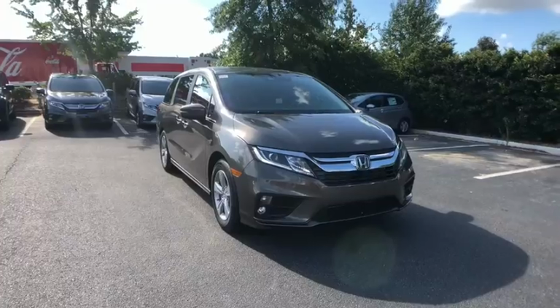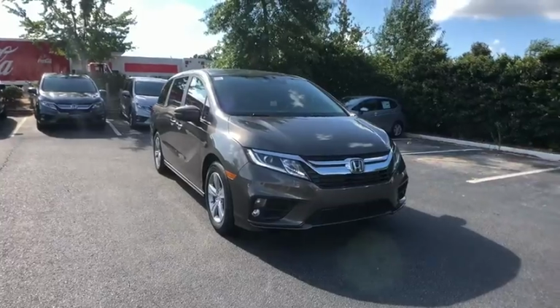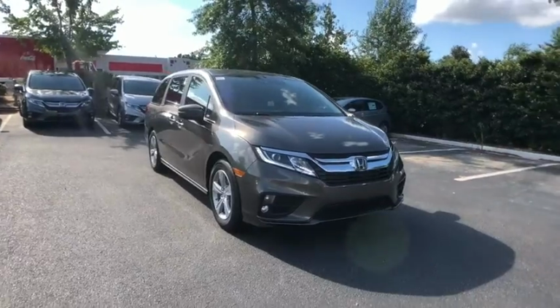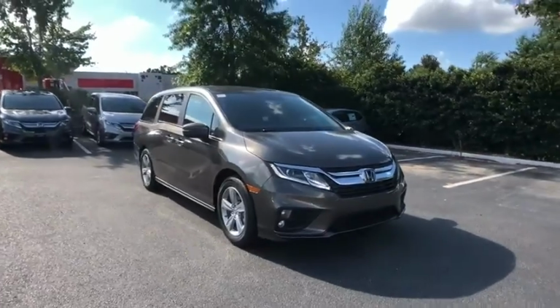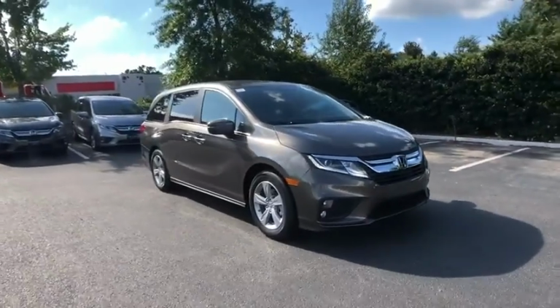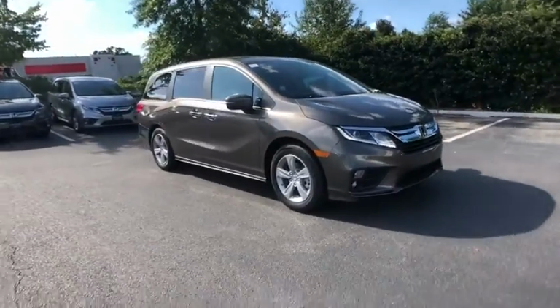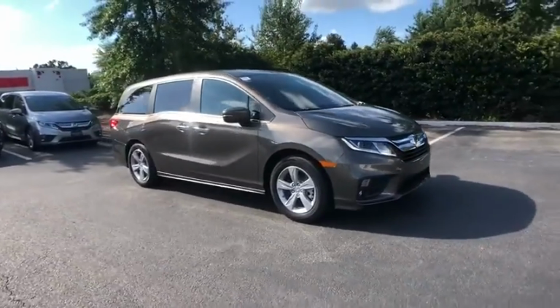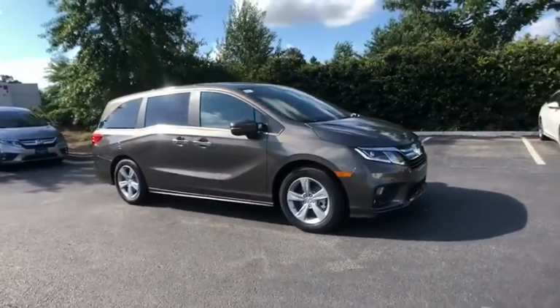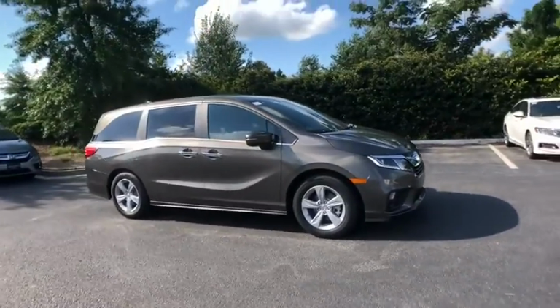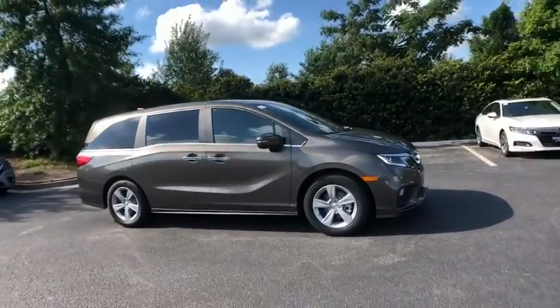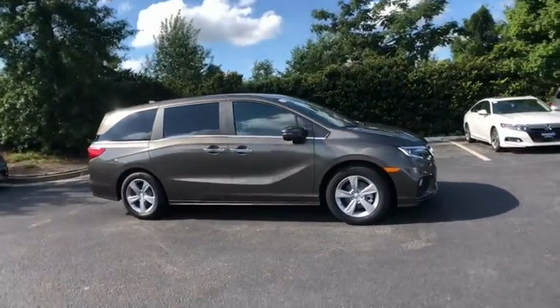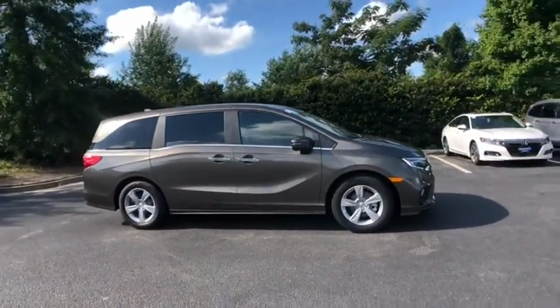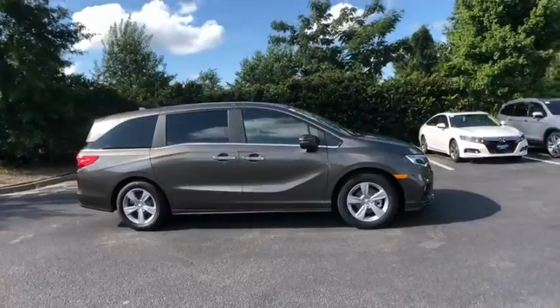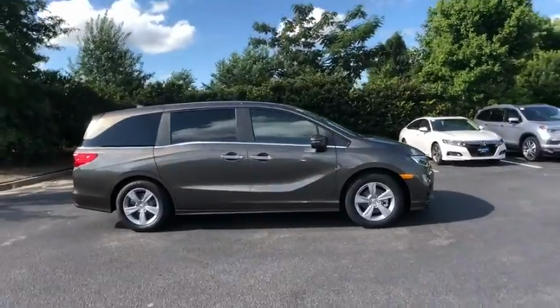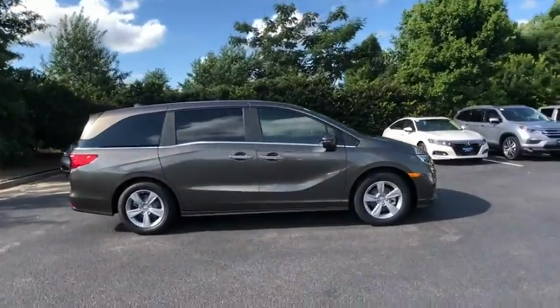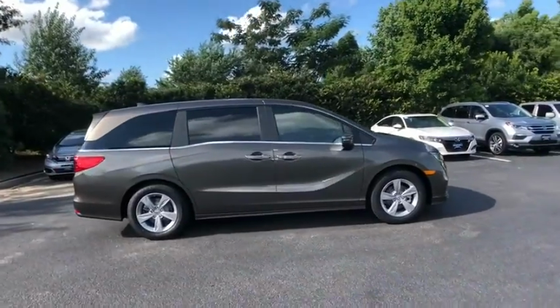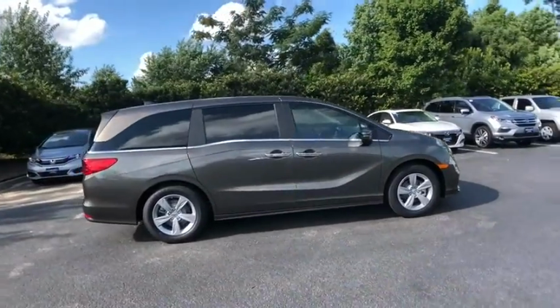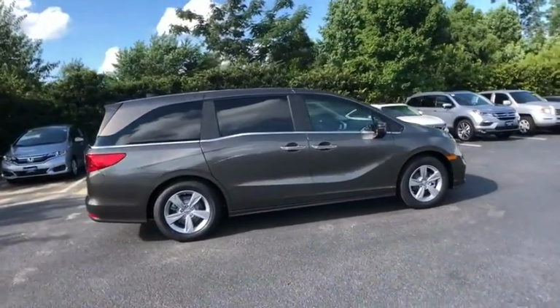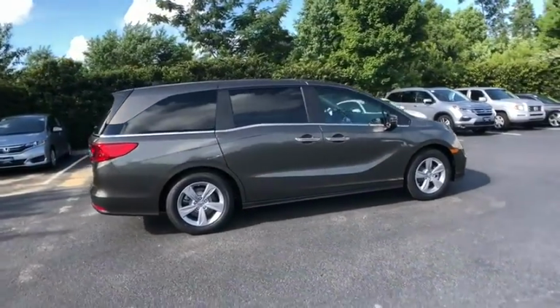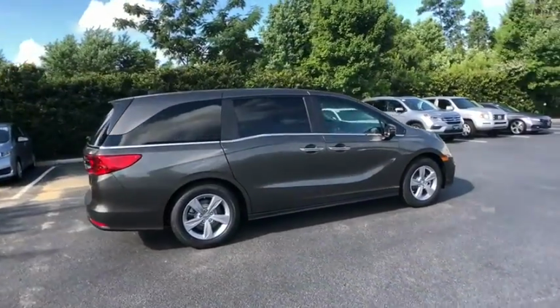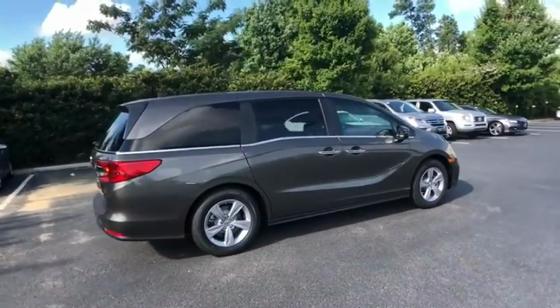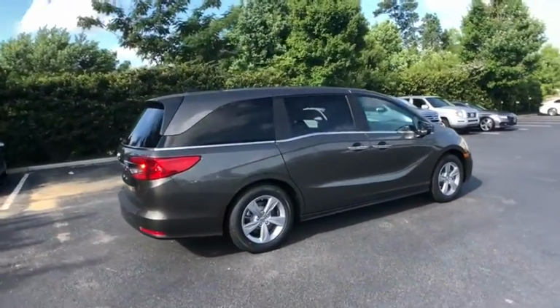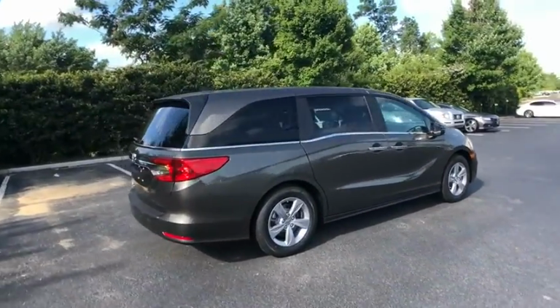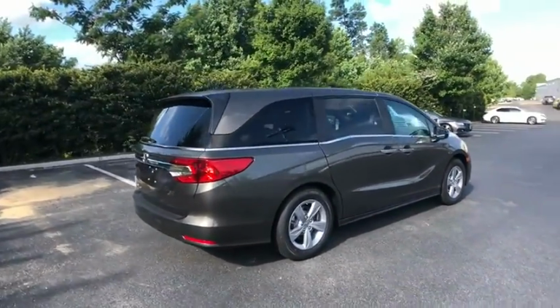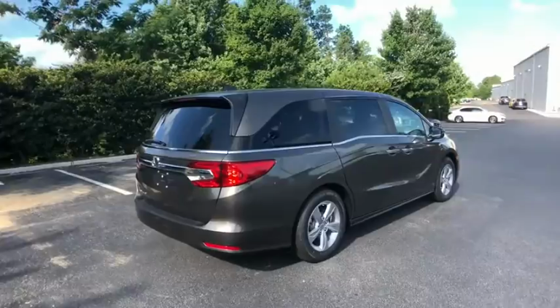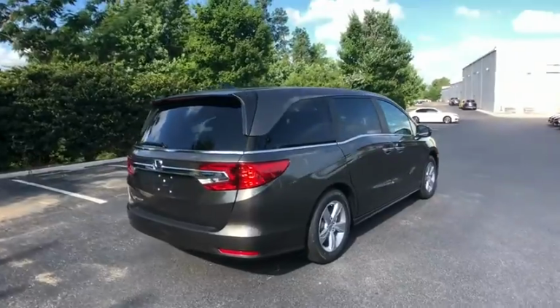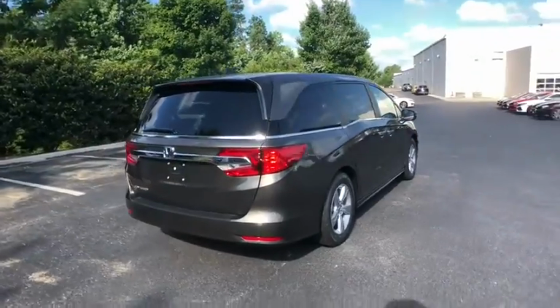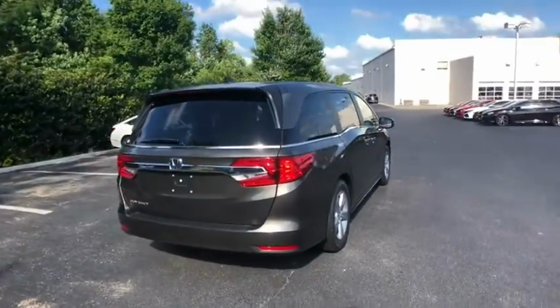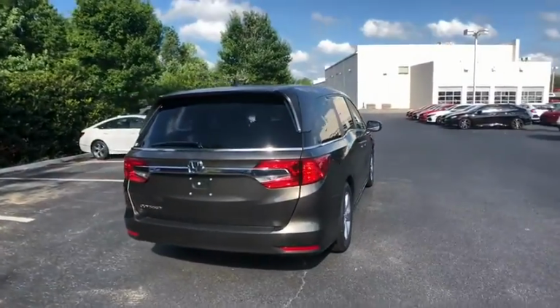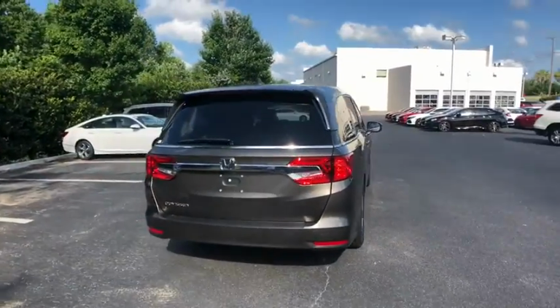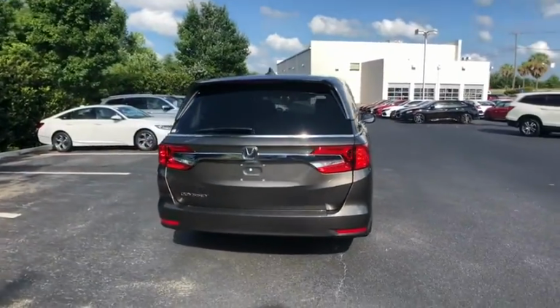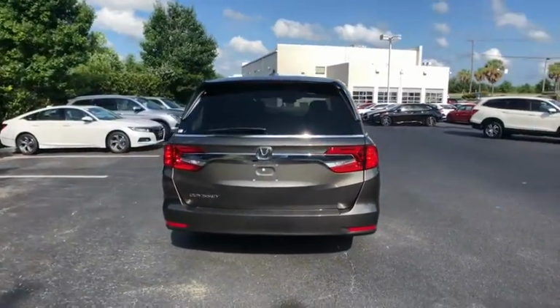The 2019 Honda Odyssey. The Honda Odyssey is a showcase of distinguished style, captivating technology, and advanced safety features — a must for all families. This vehicle has less than 100 miles.